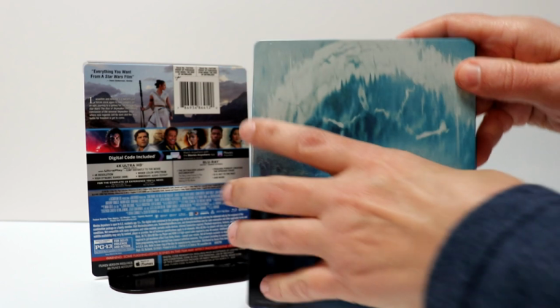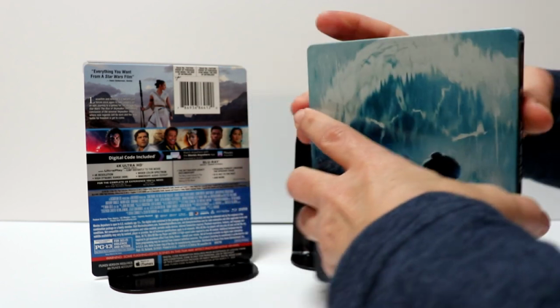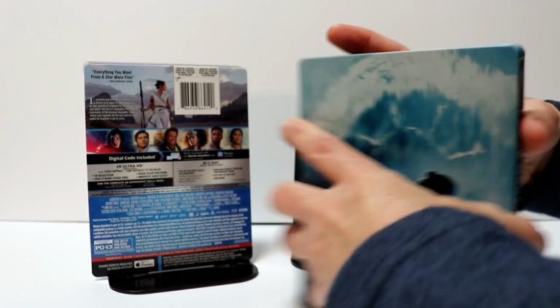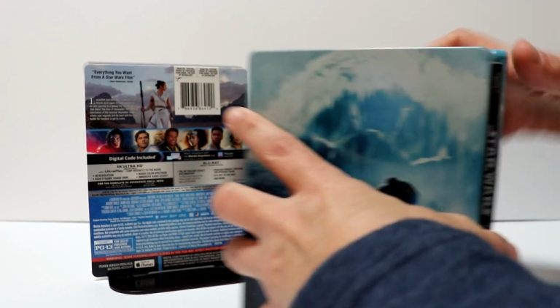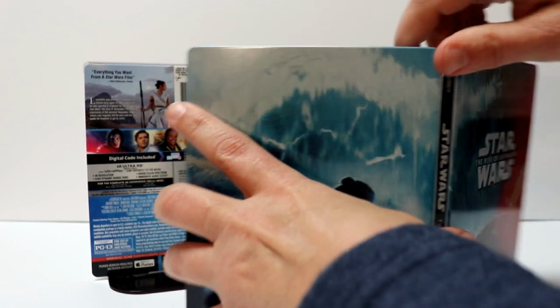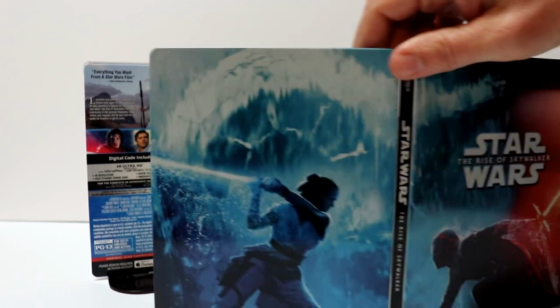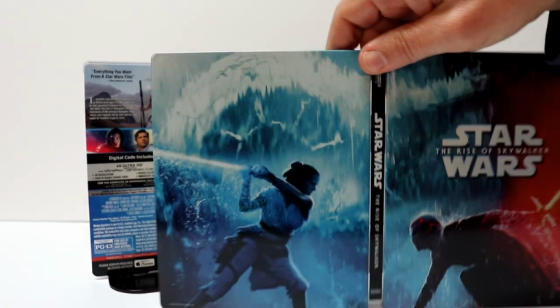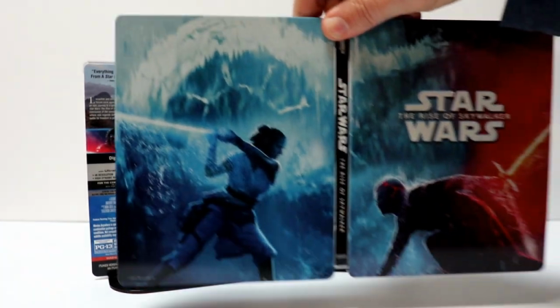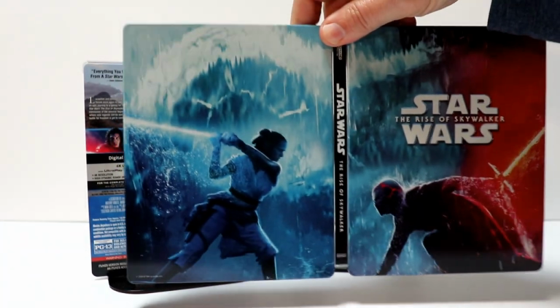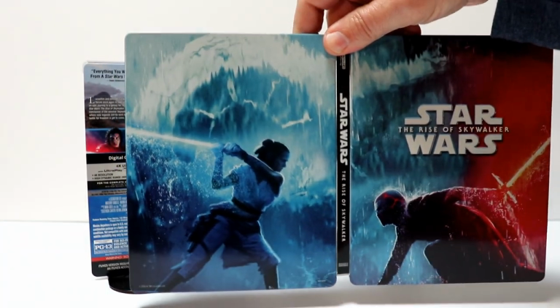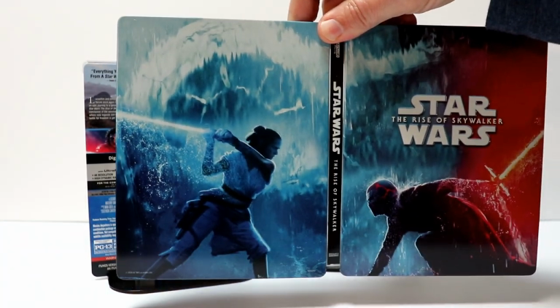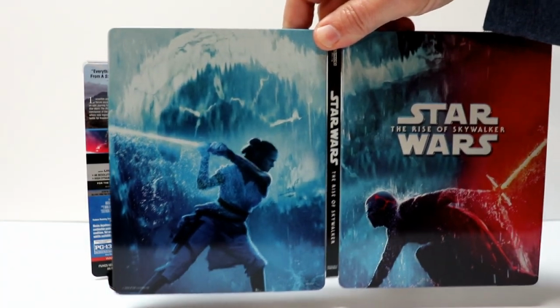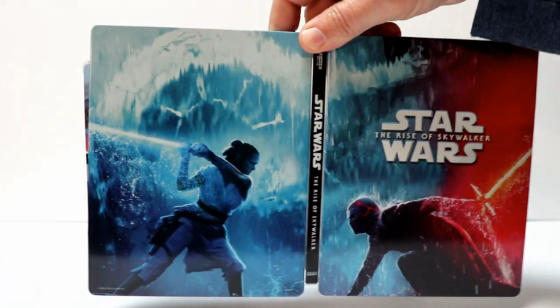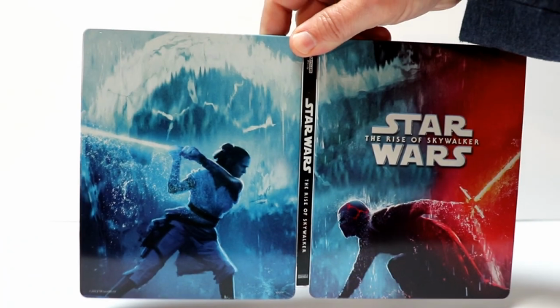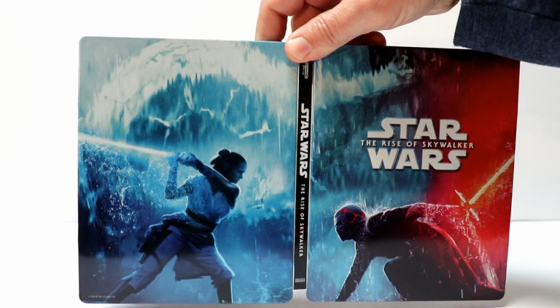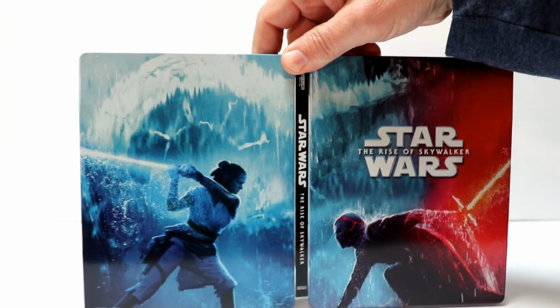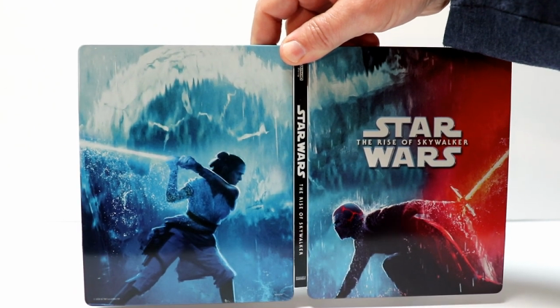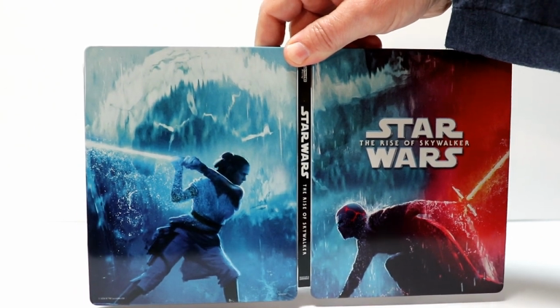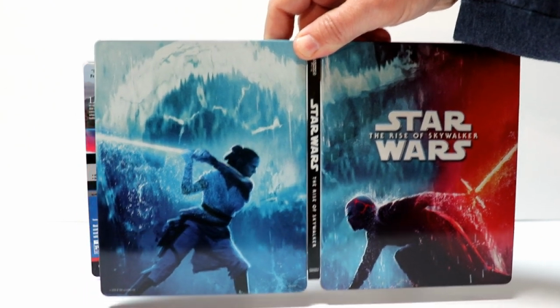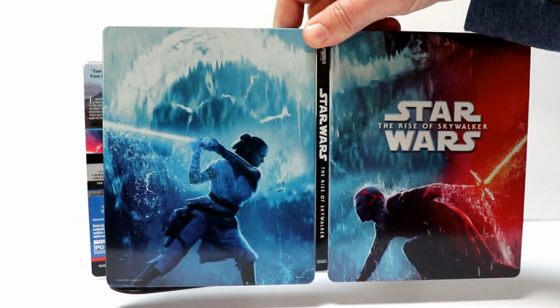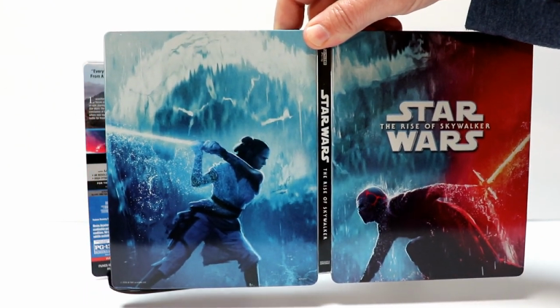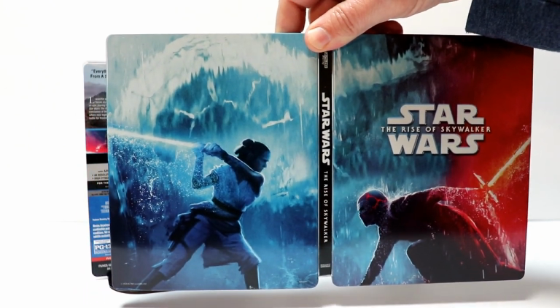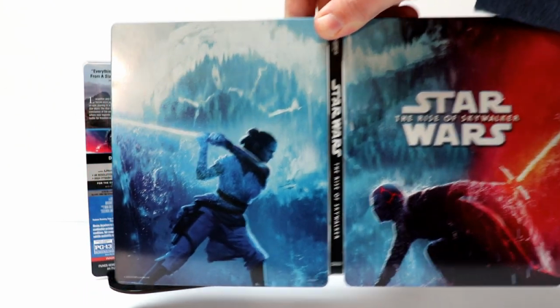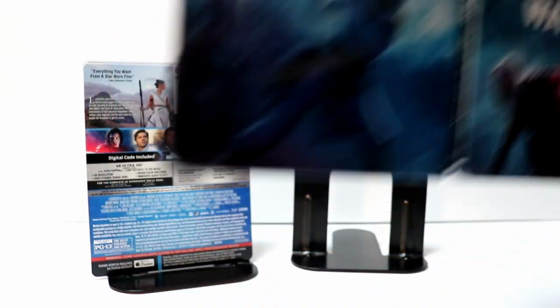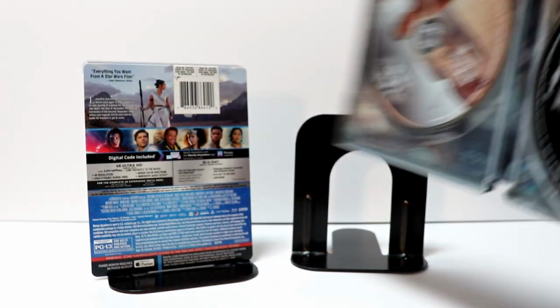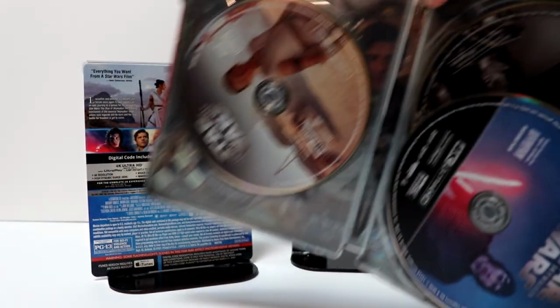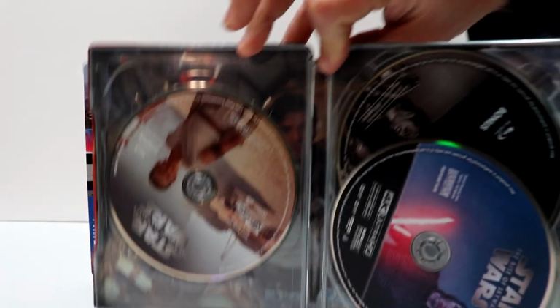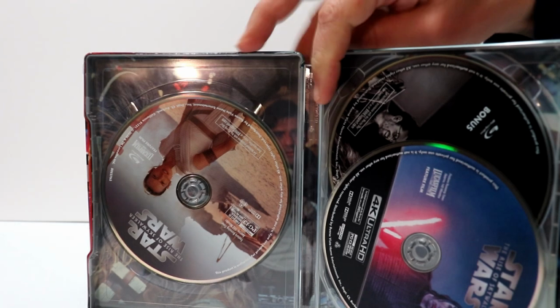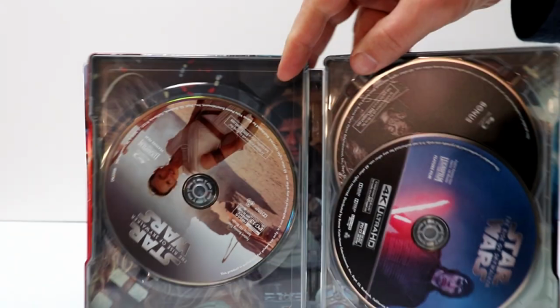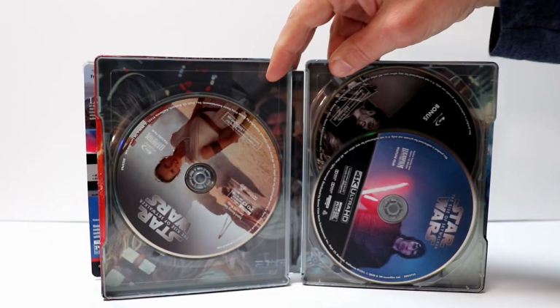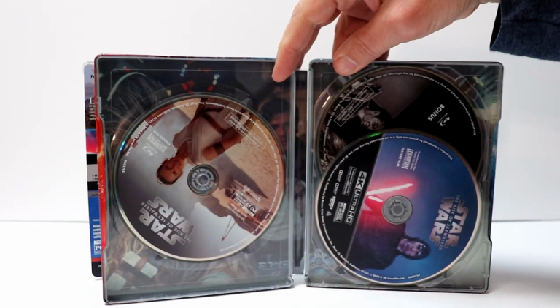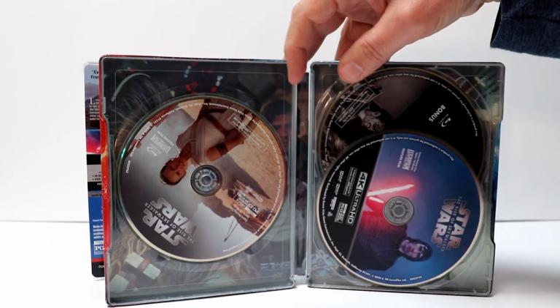So when we open it up, it's got a nice visual here. As you can see, I really like the detail of this. And then on the inside, we have our three discs.